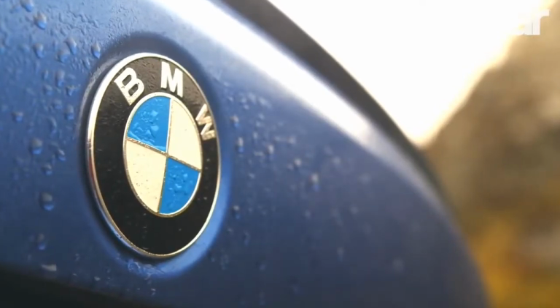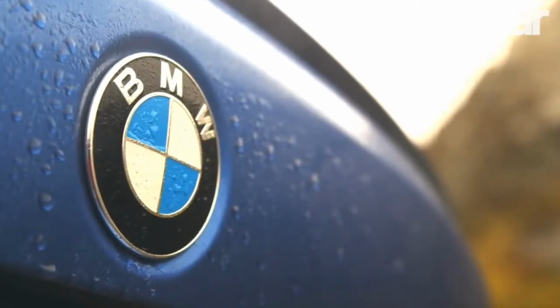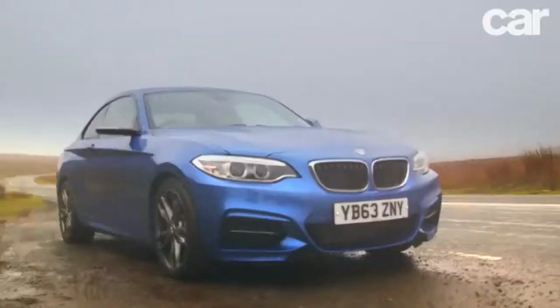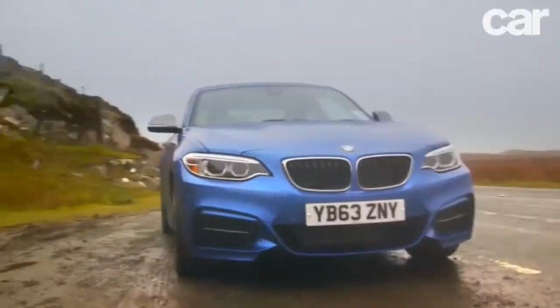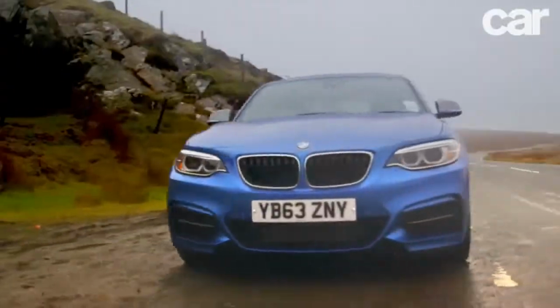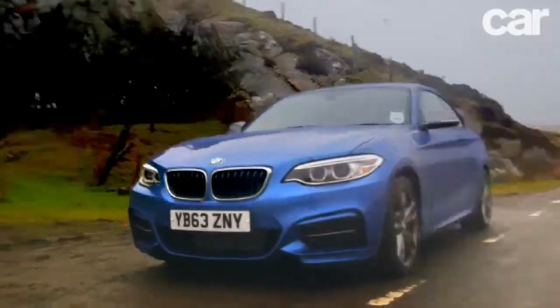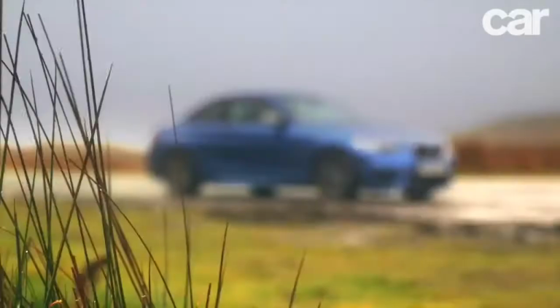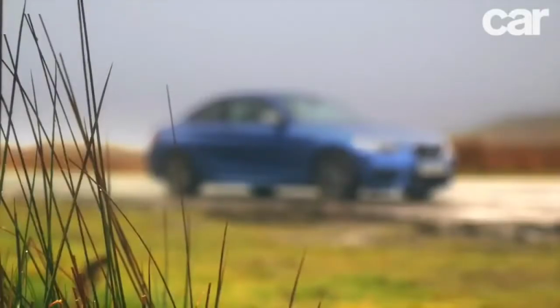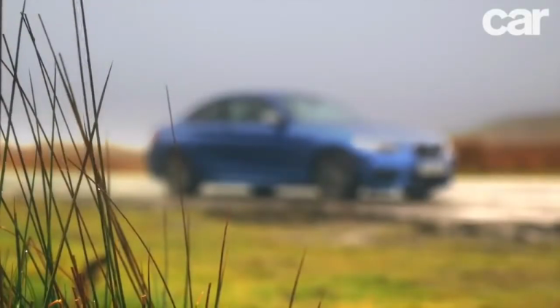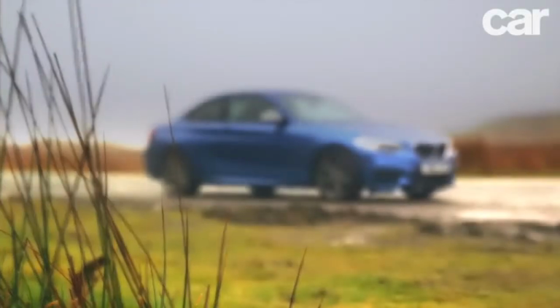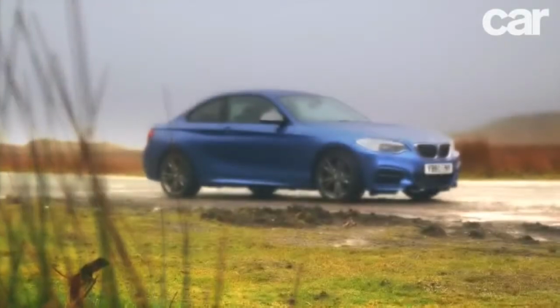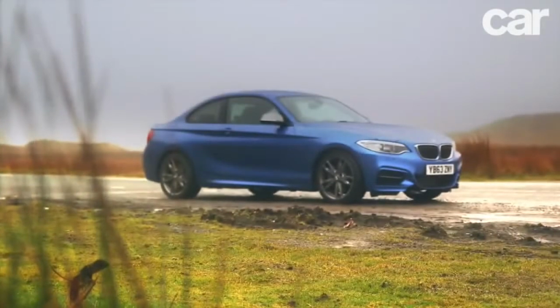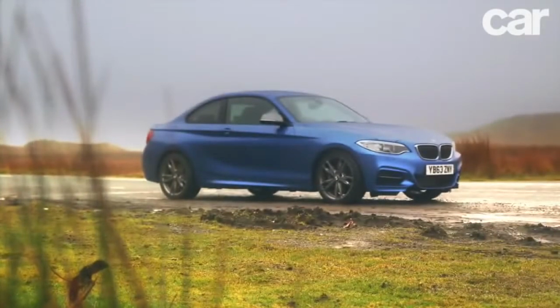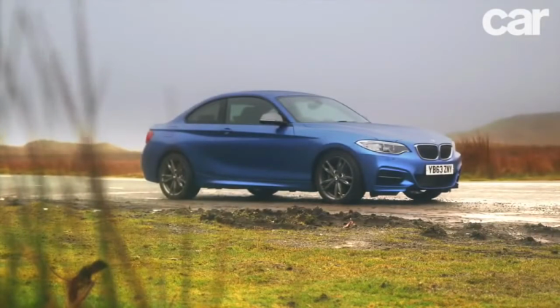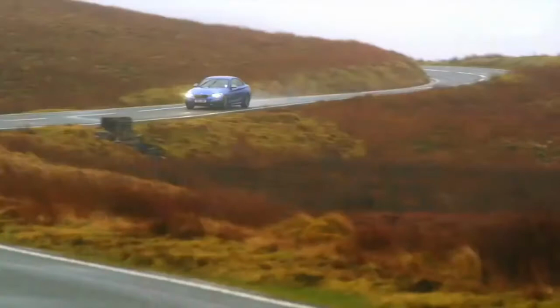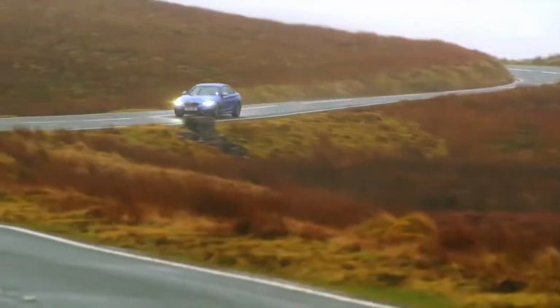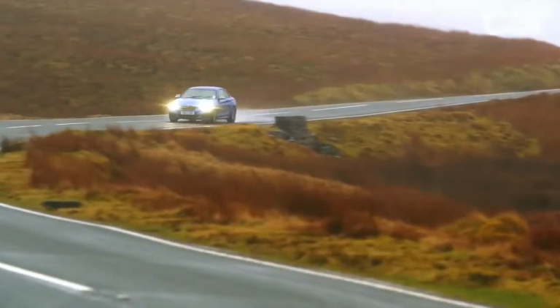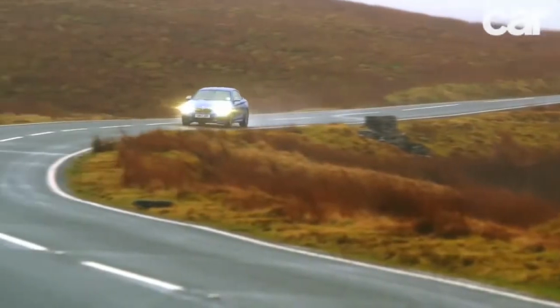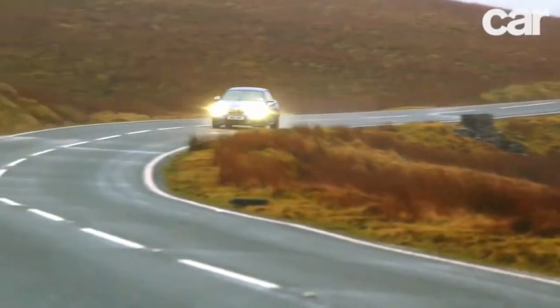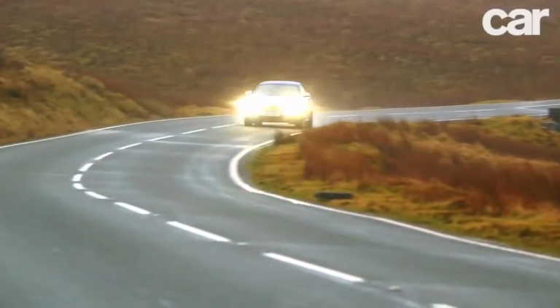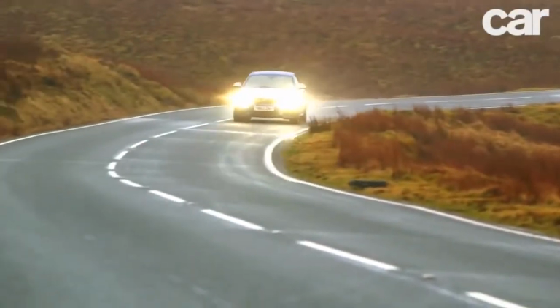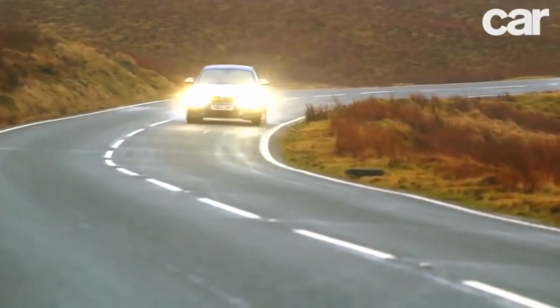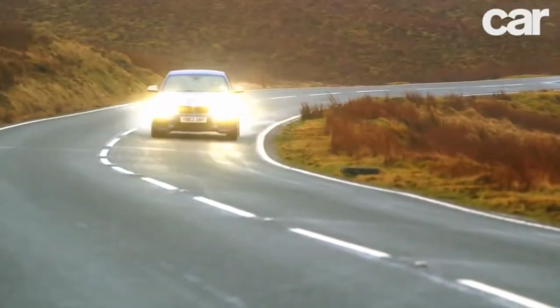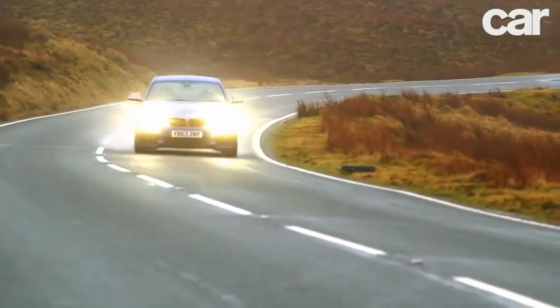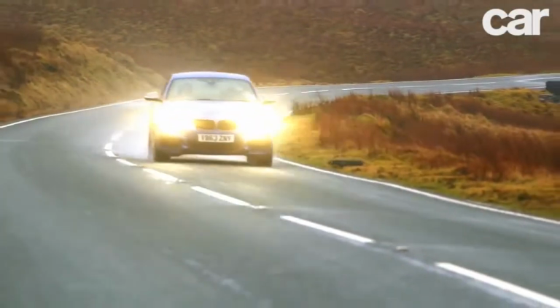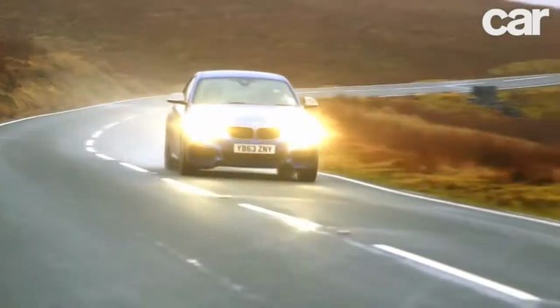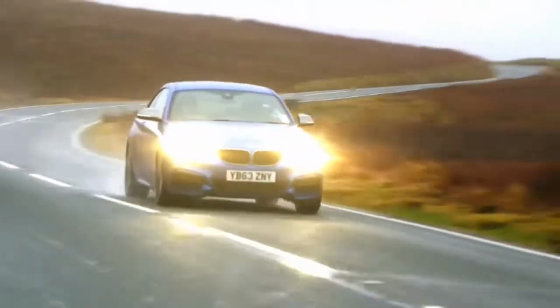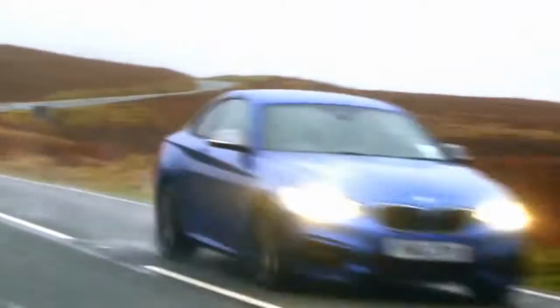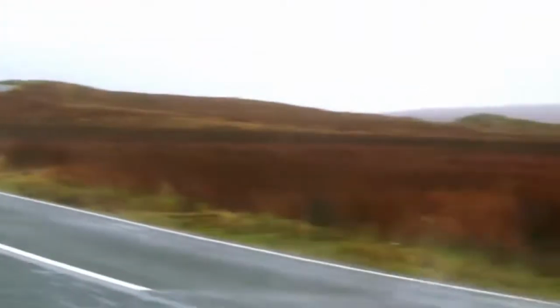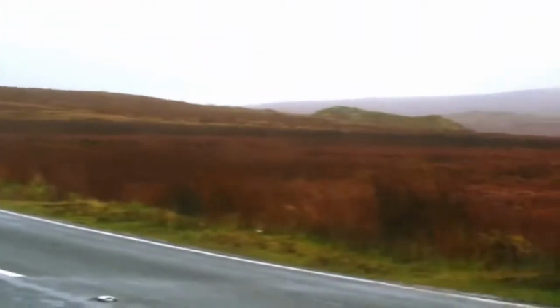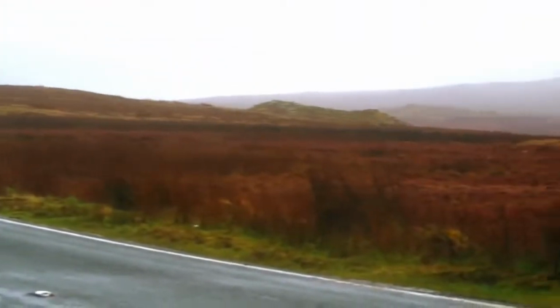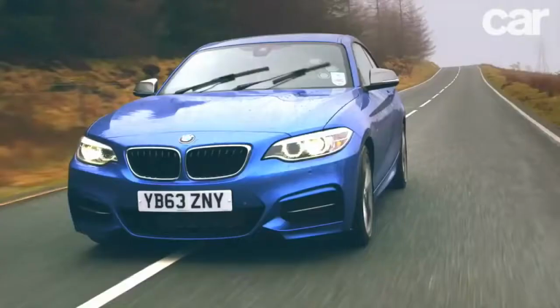But frankly, it could look like an Austin Allegro for all we care, because the M235i proves that the Germans haven't forgotten people like us, or how to make the kind of simple, fun-to-drive machines that made us love that blue and white propeller in the first place.